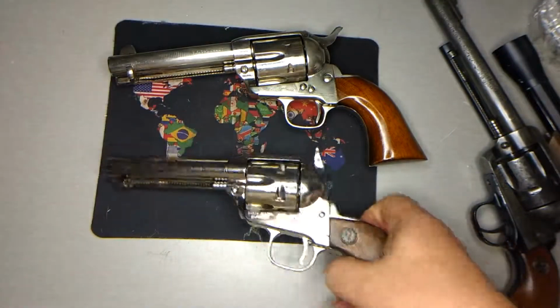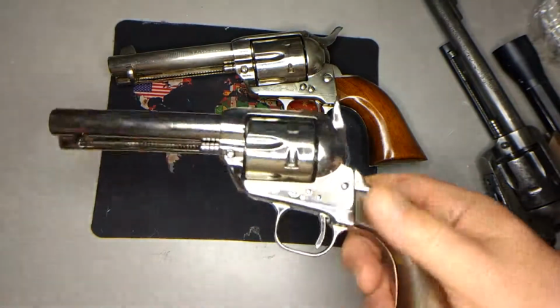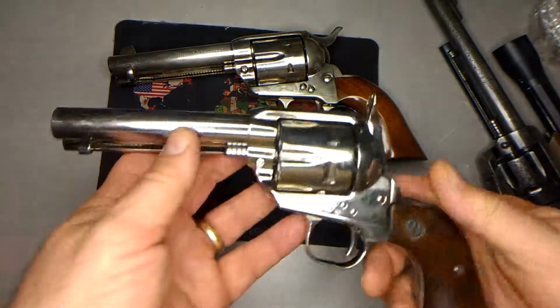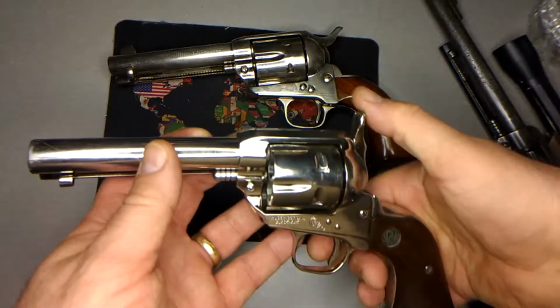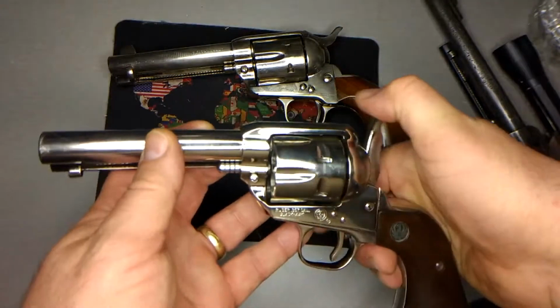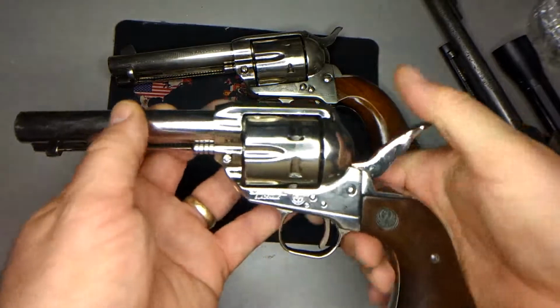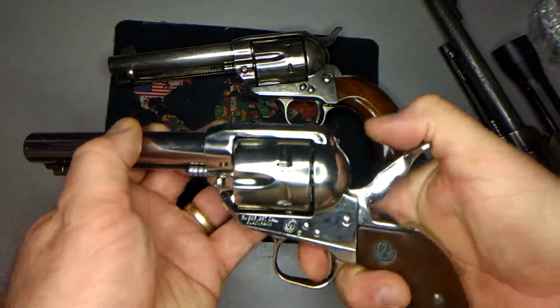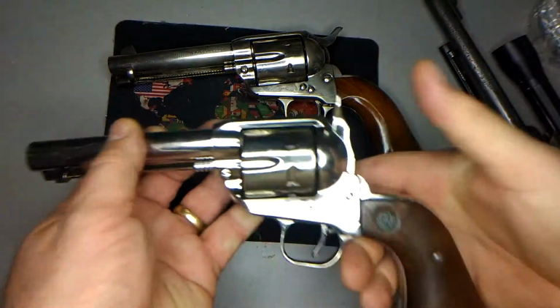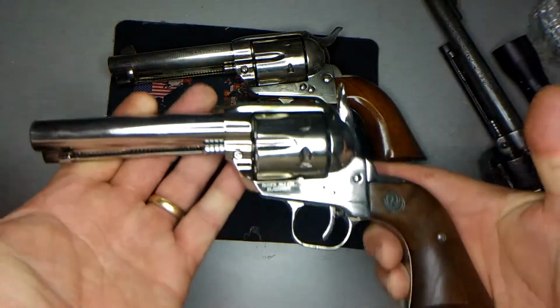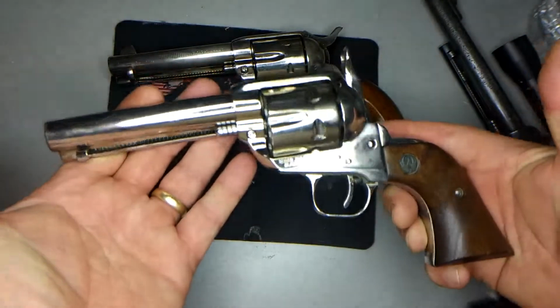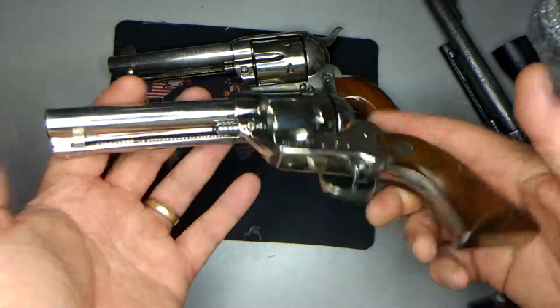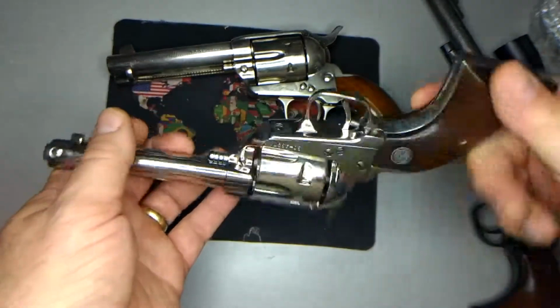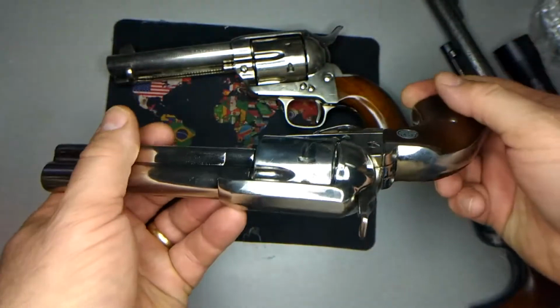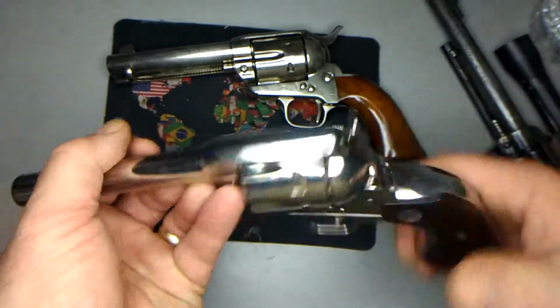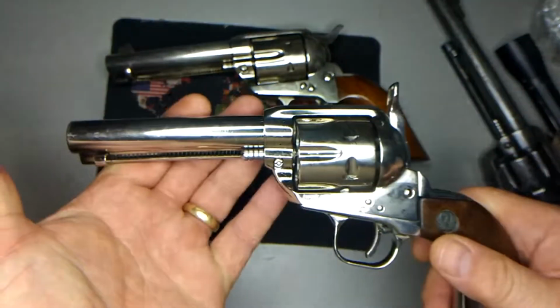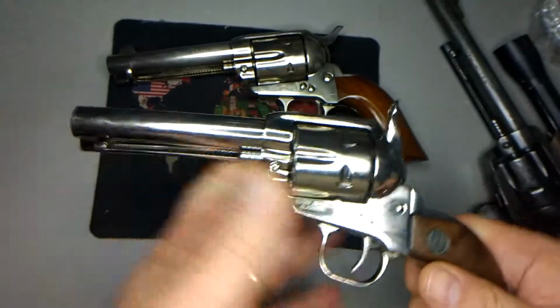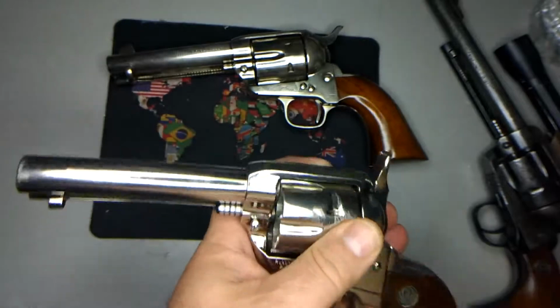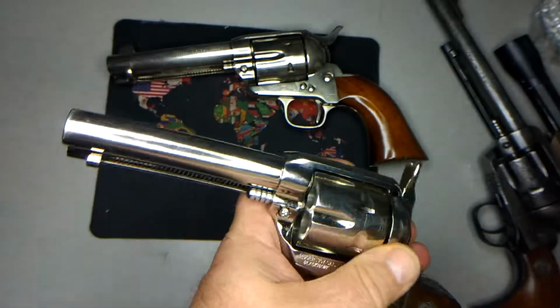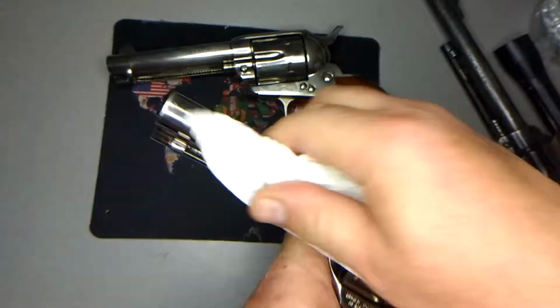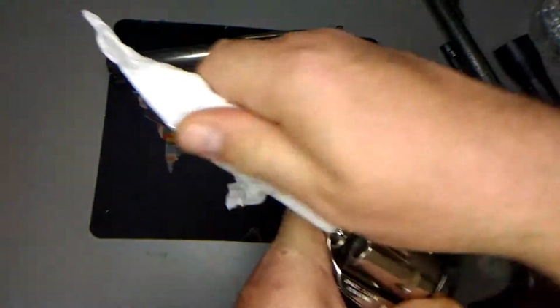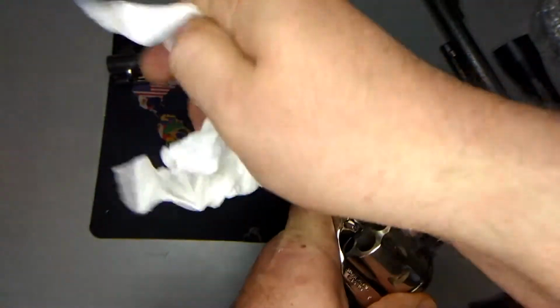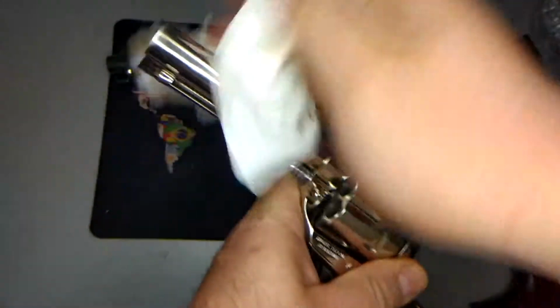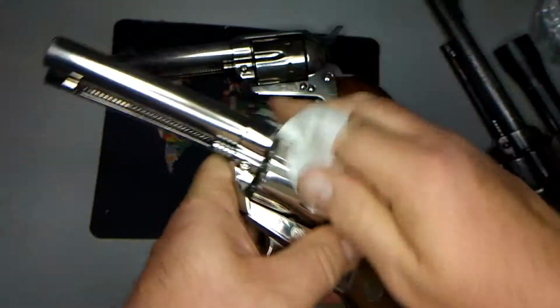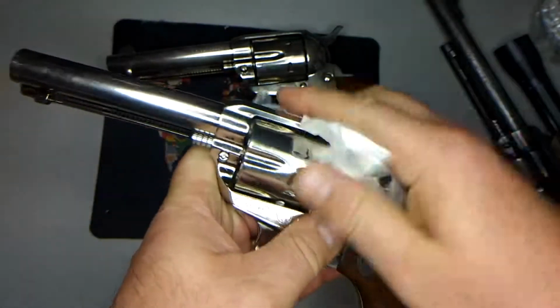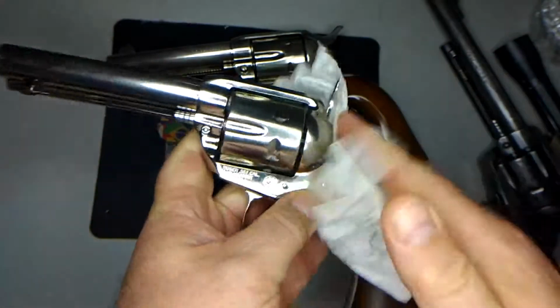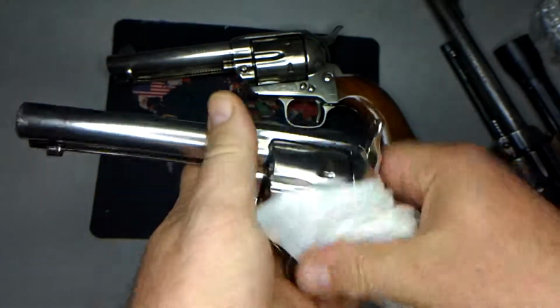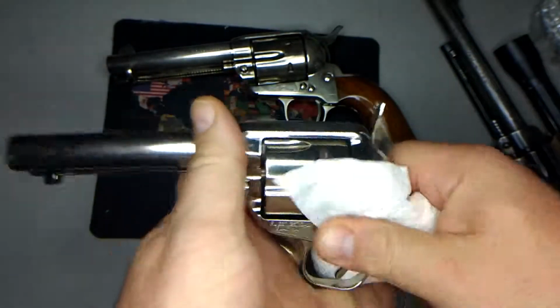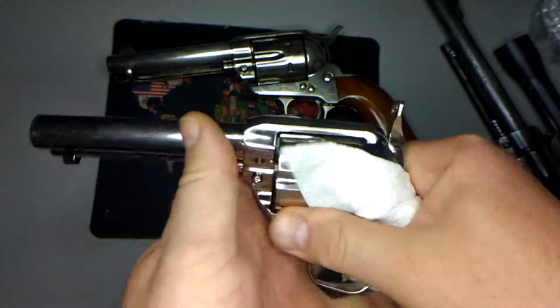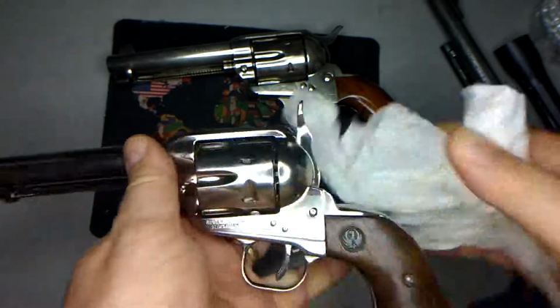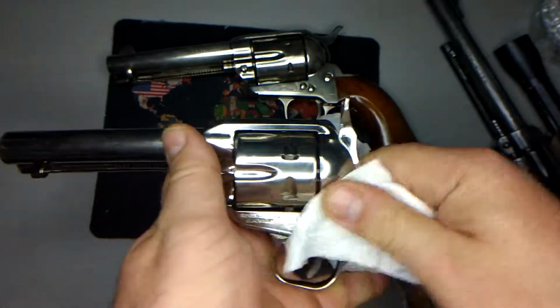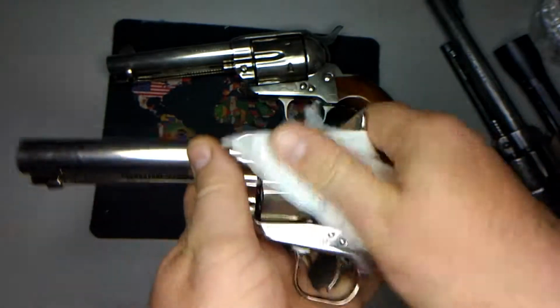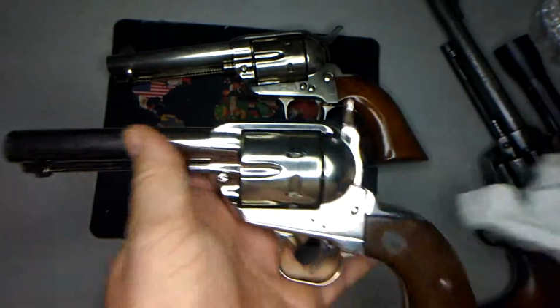We'll see where it takes us. Can't get any equipment better to practice with than the best — that's pretty cool. And it cleans up pretty nice. Cleaned it all out. Make Frank proud. It's good stuff, it's a beauty.